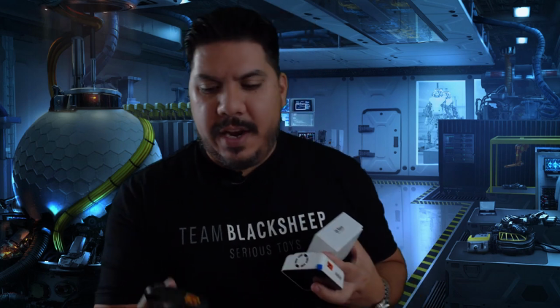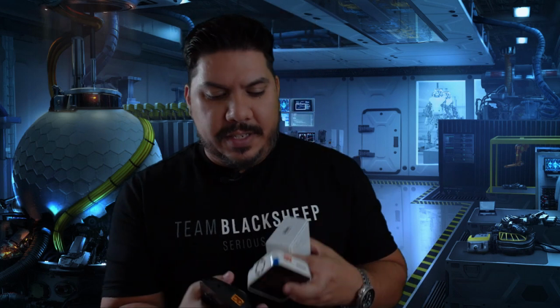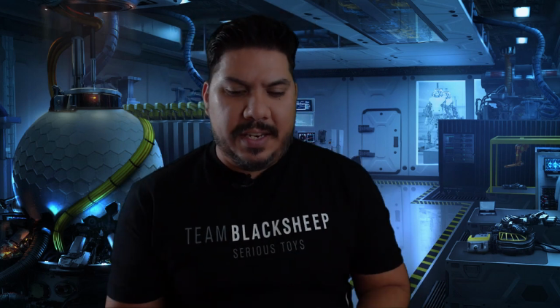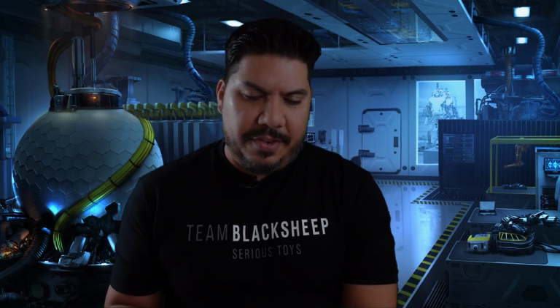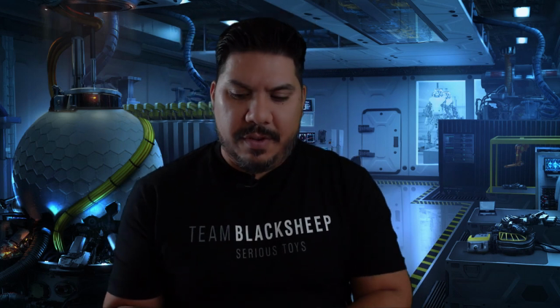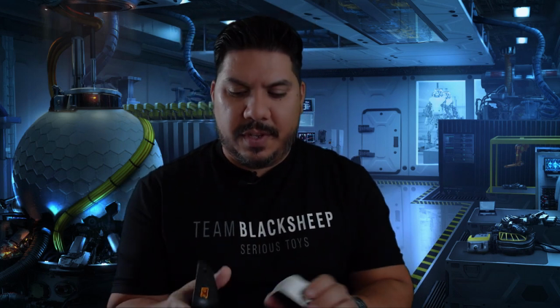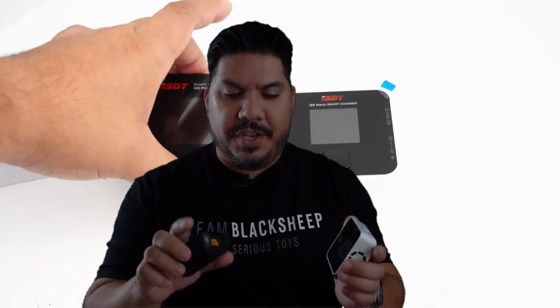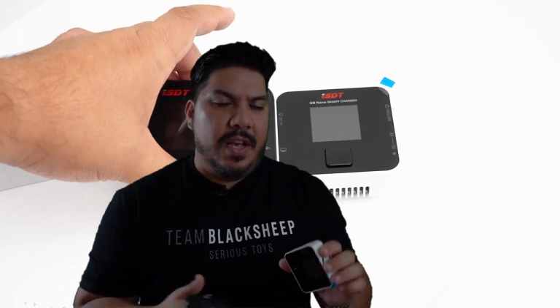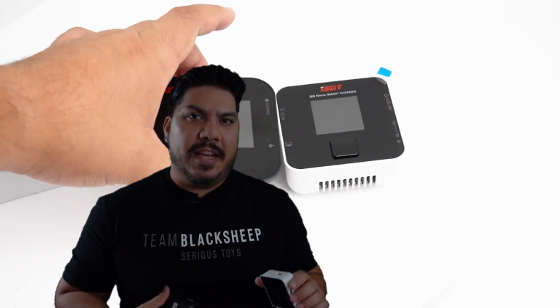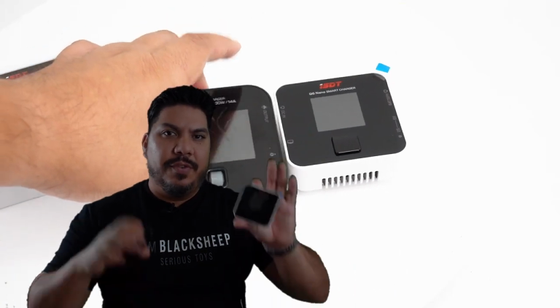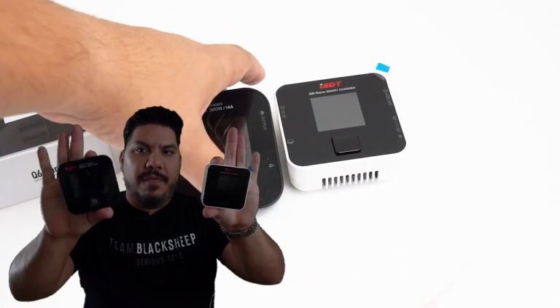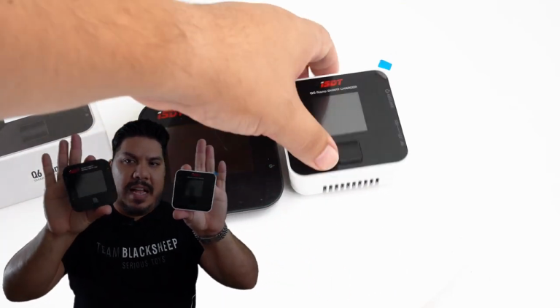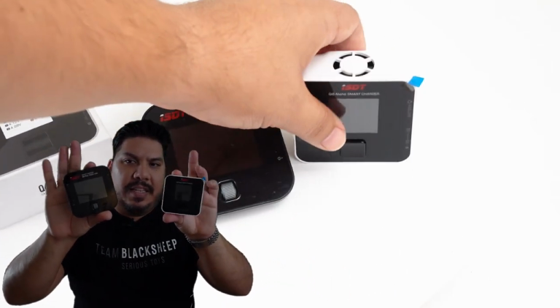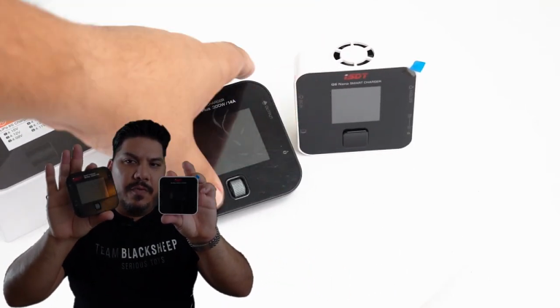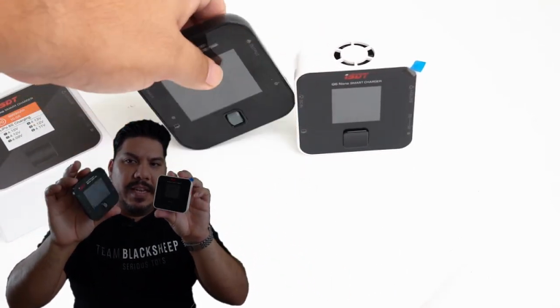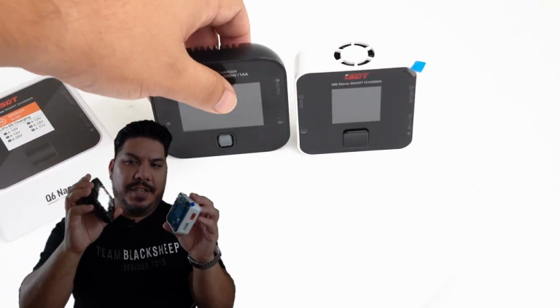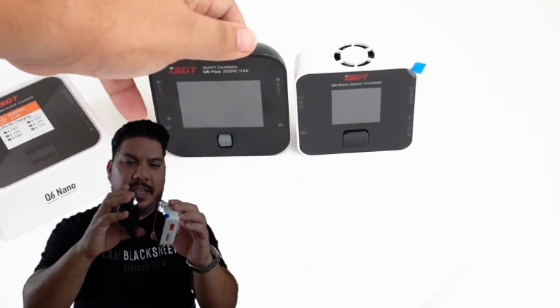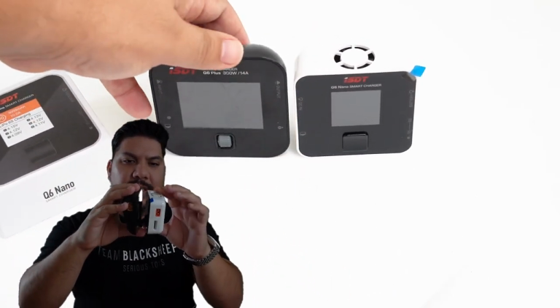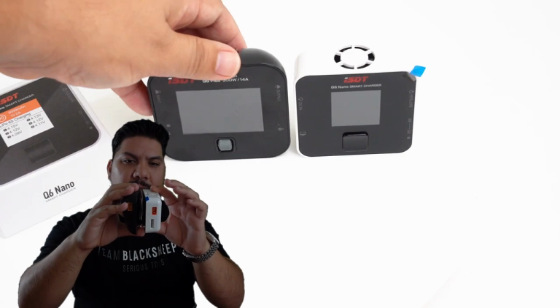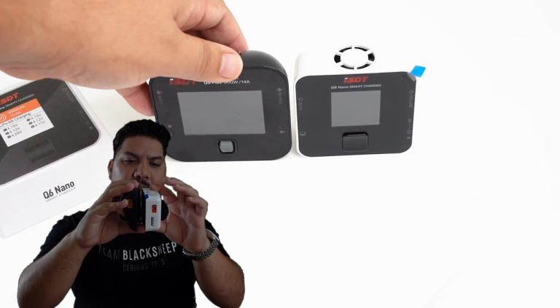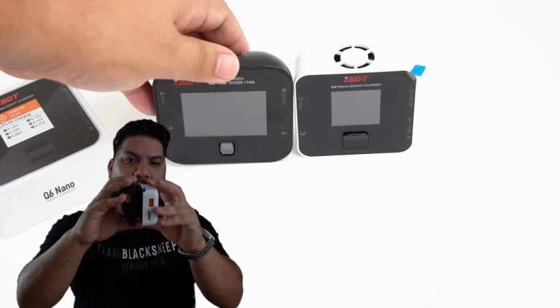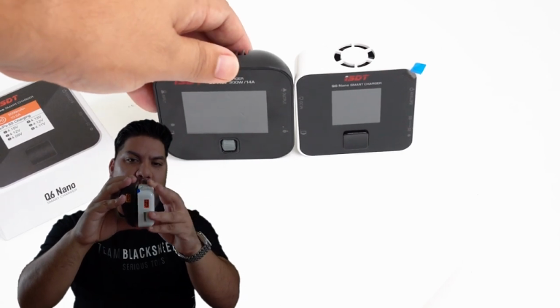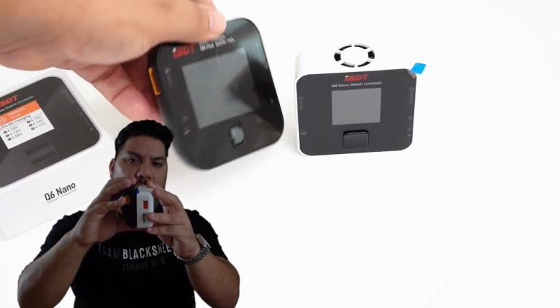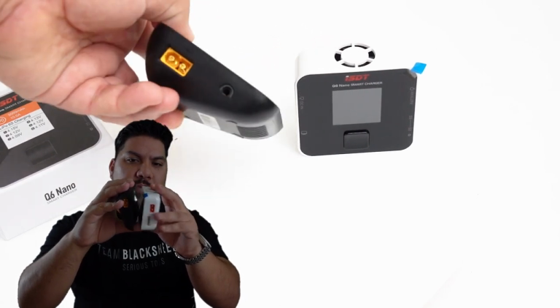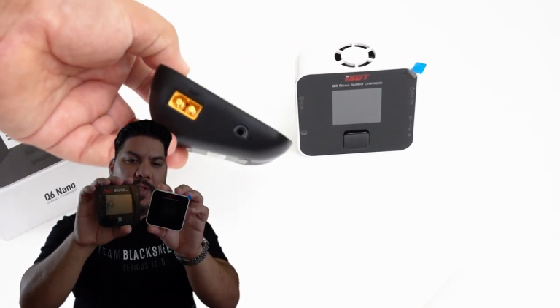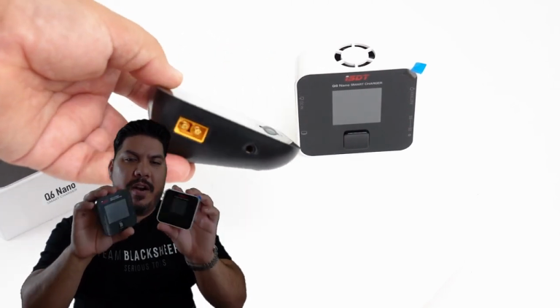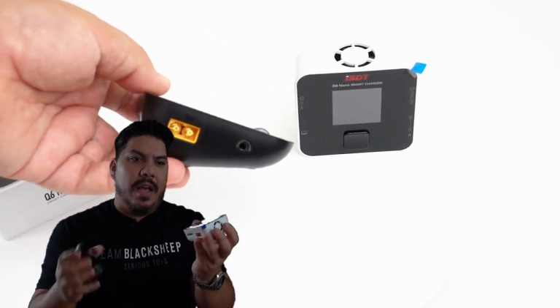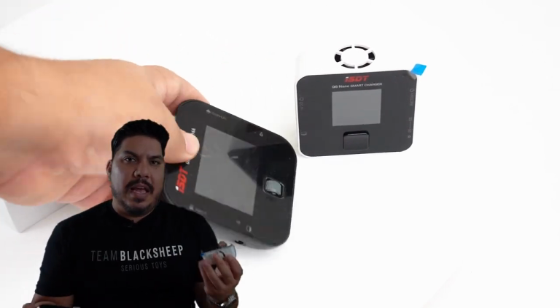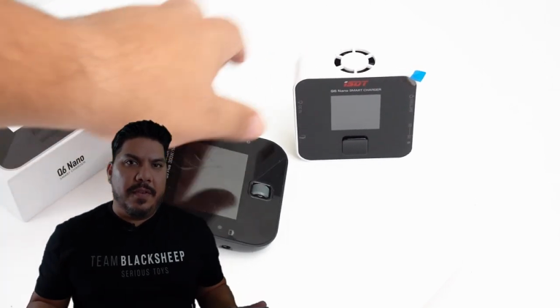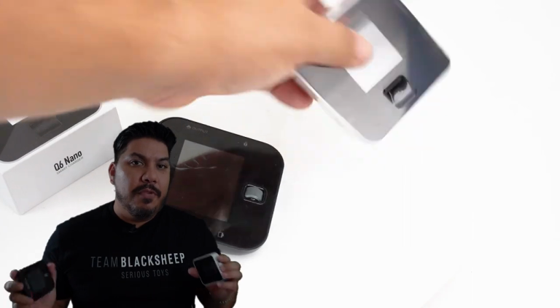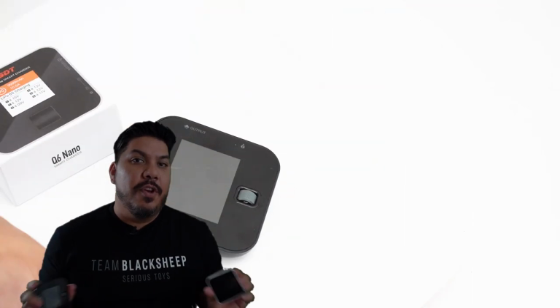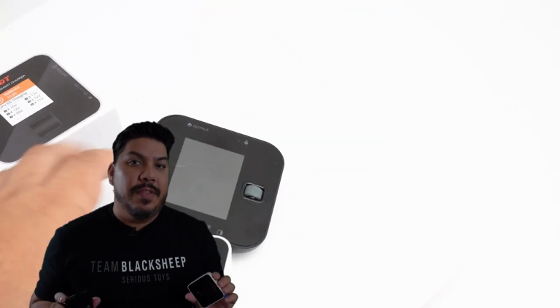Here you can see it — I'll show some close-ups on the bench next to the former classic, the original ISDT Q6. You can see that this one is a little bit smaller, a little bit shorter, a little bit thinner.